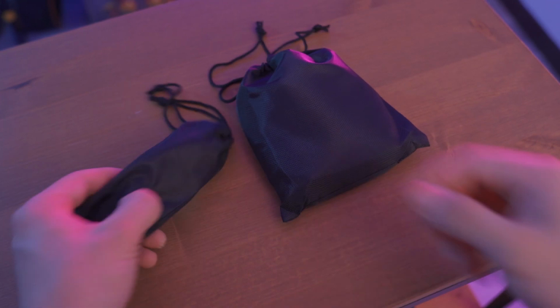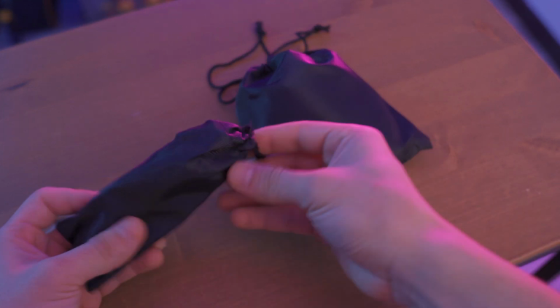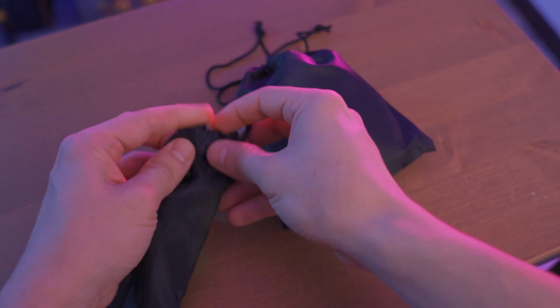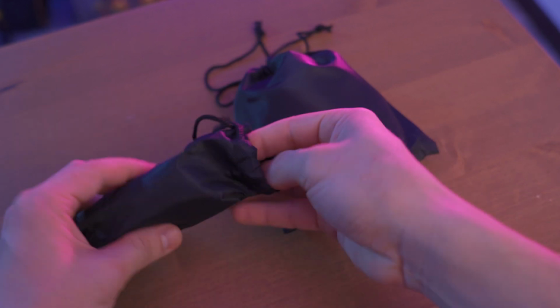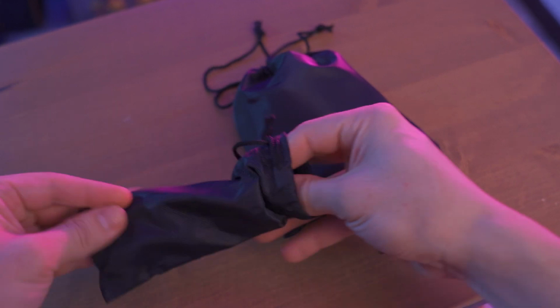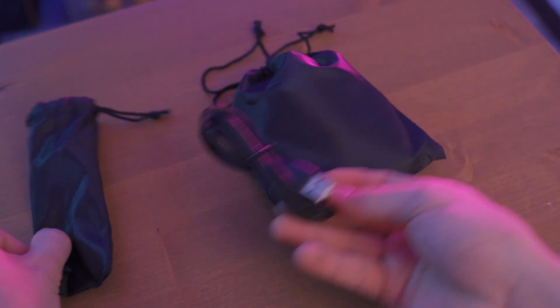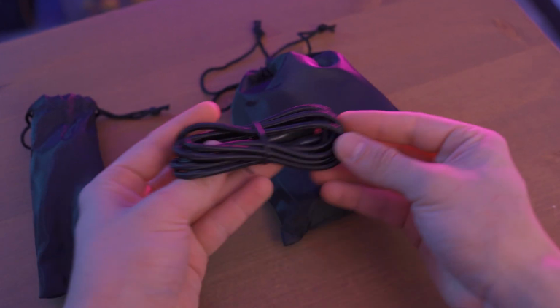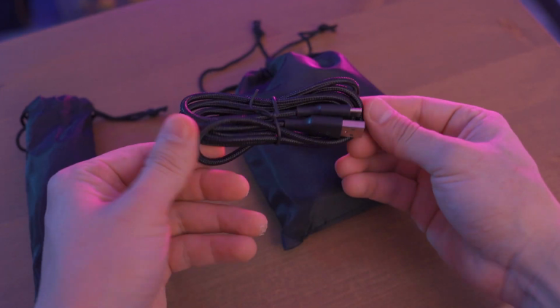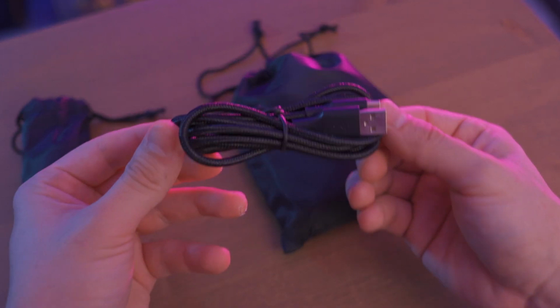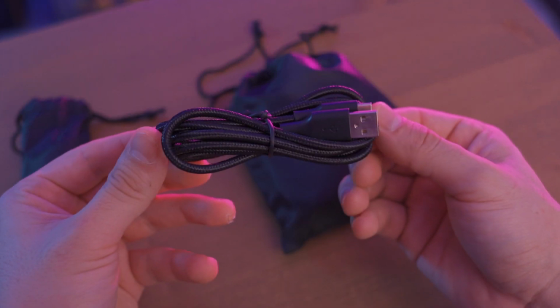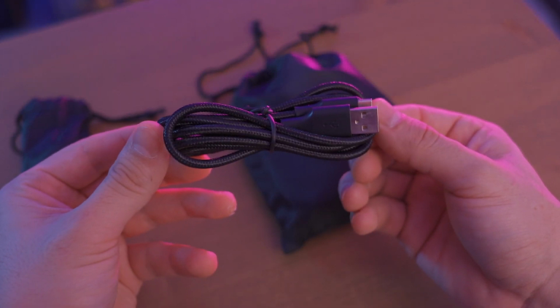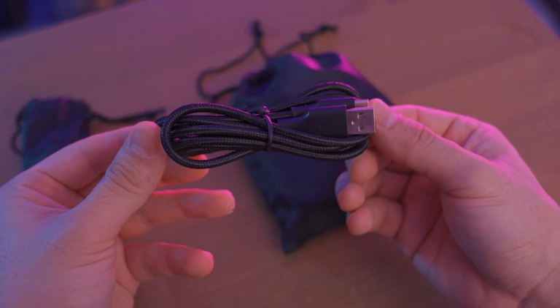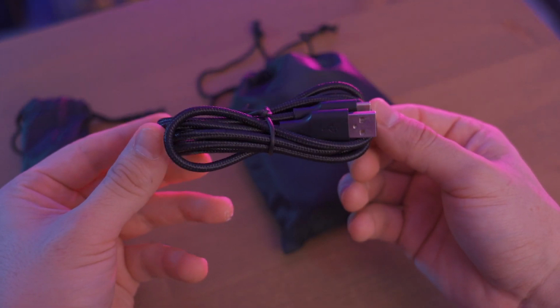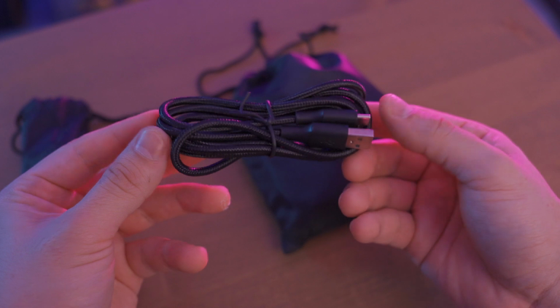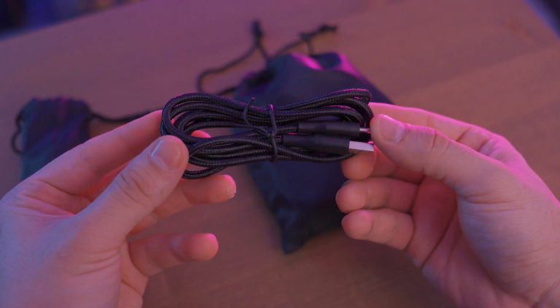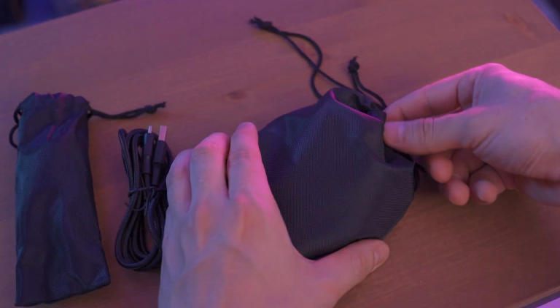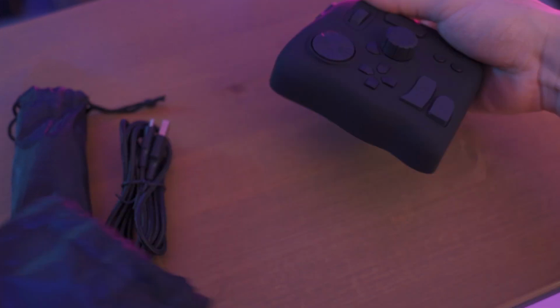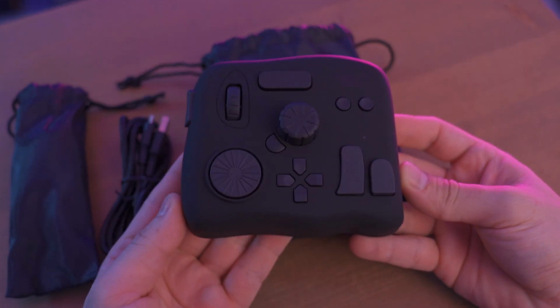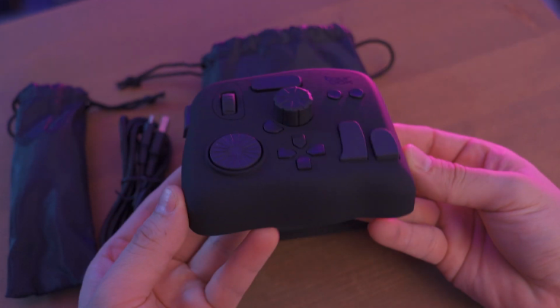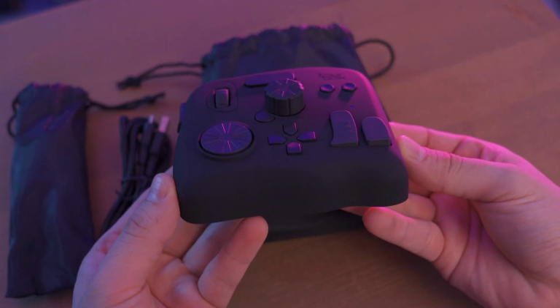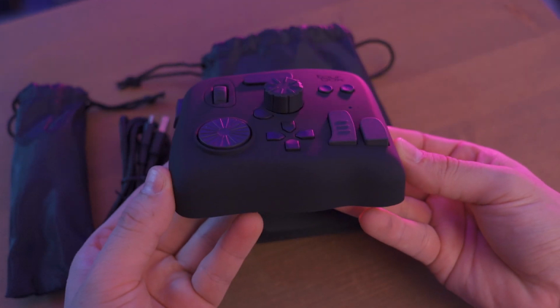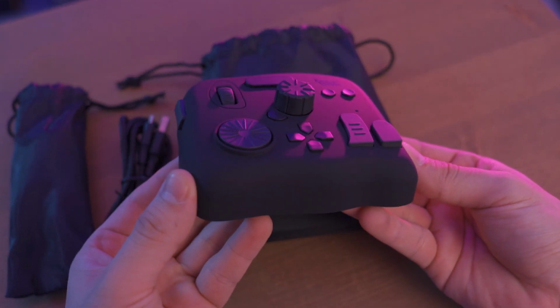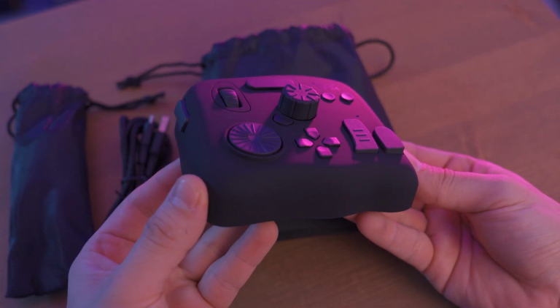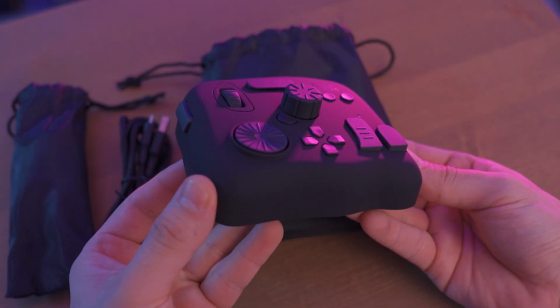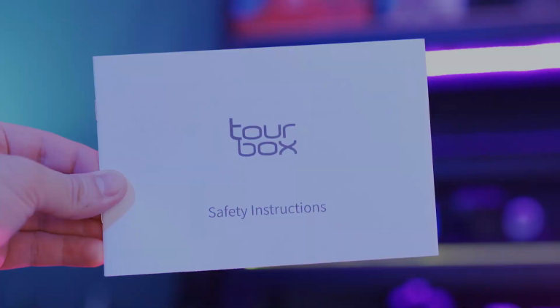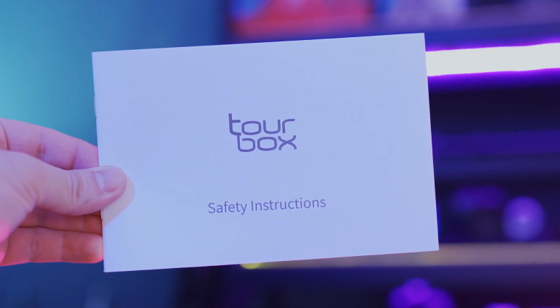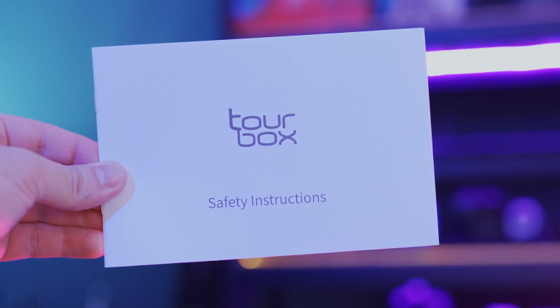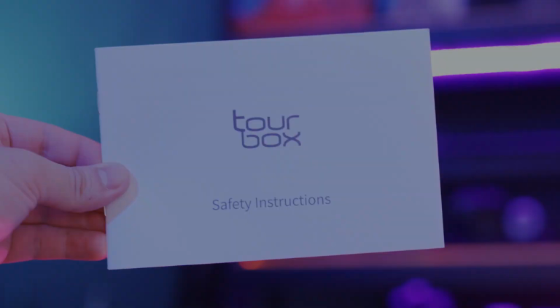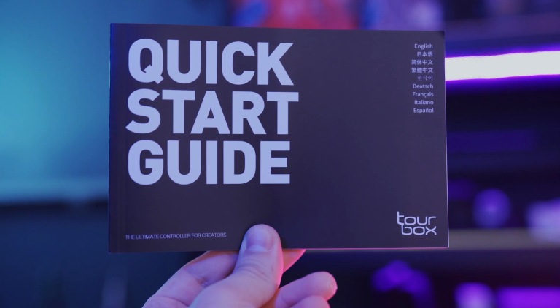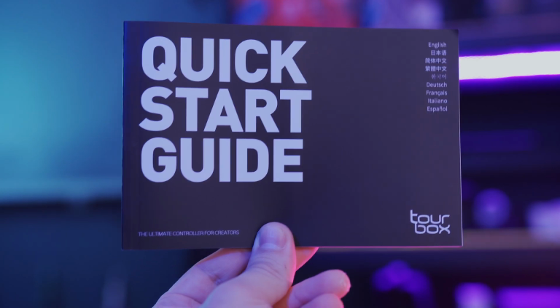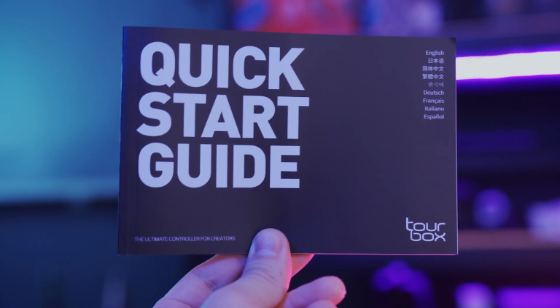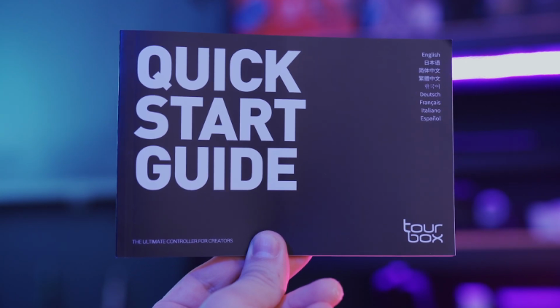Inside the box we are getting the same as the original version — a Type-A to Type-C USB cable, the TourBox itself, the user manual, and the quick guide installation.